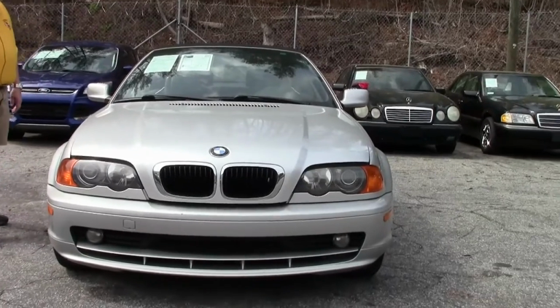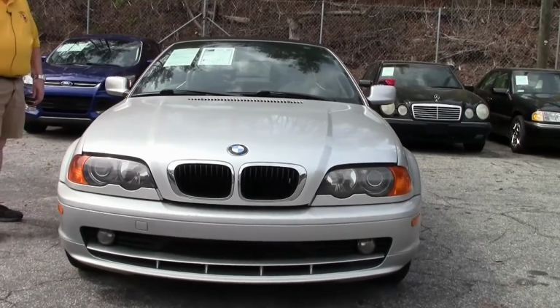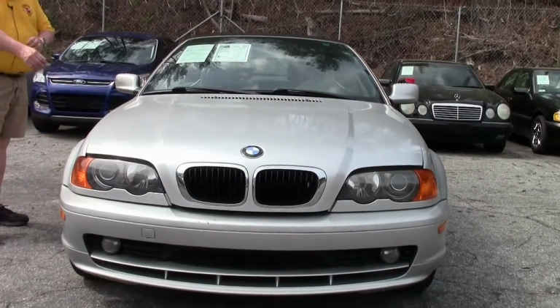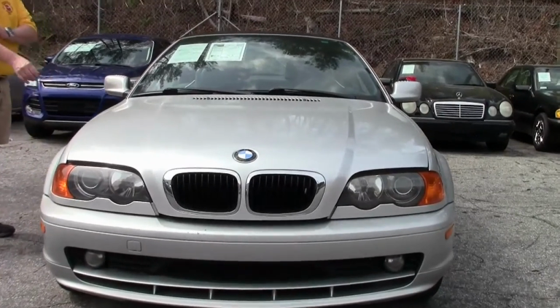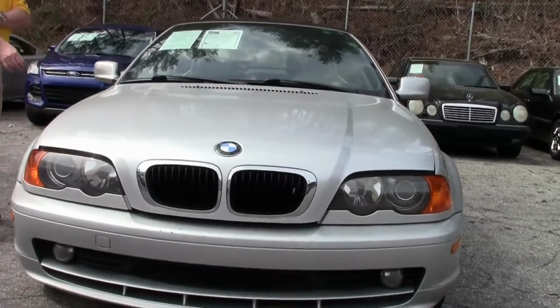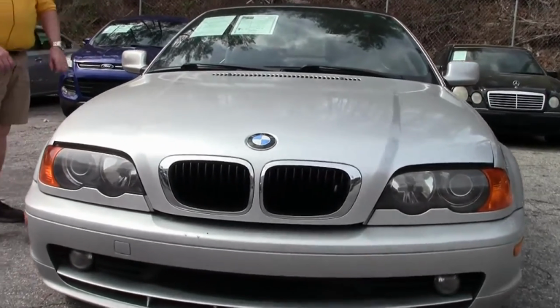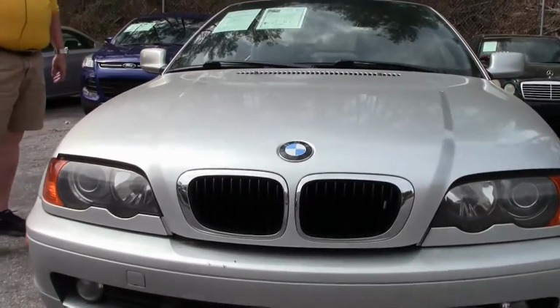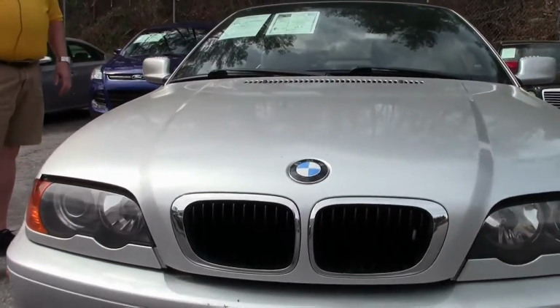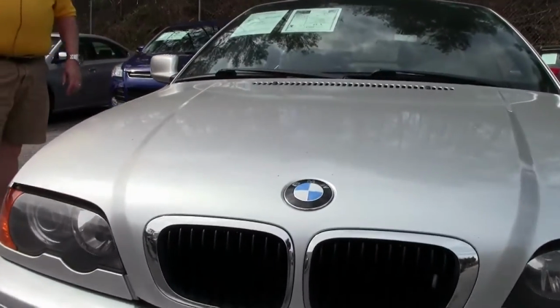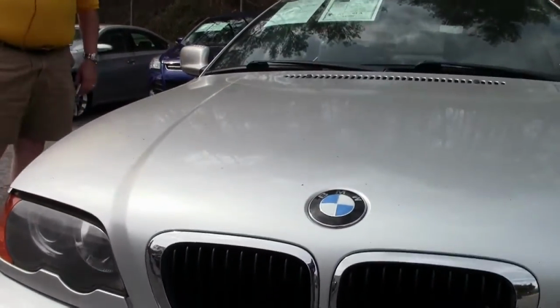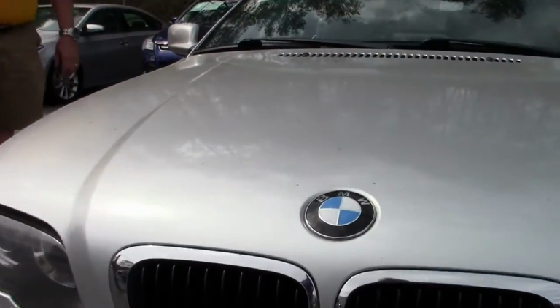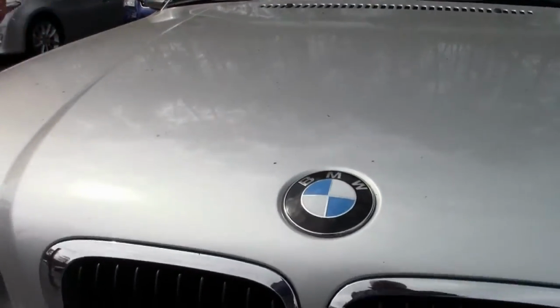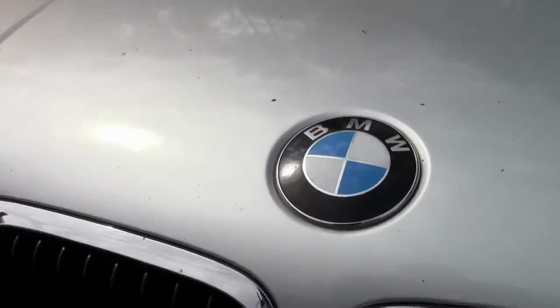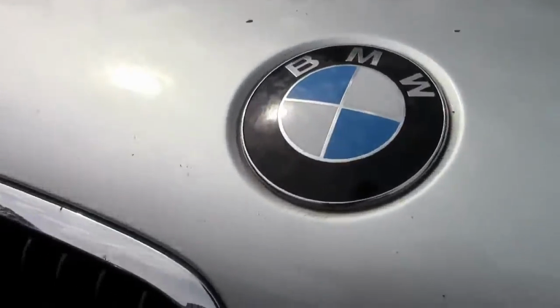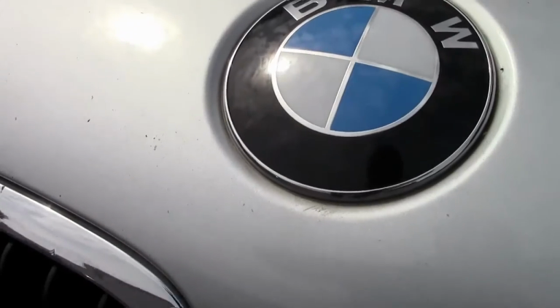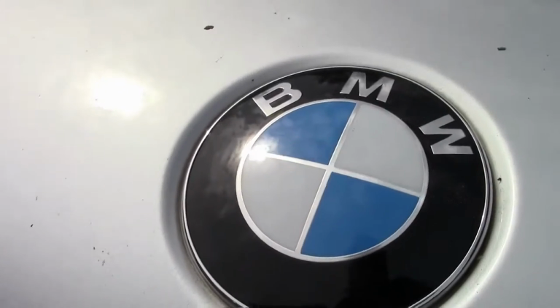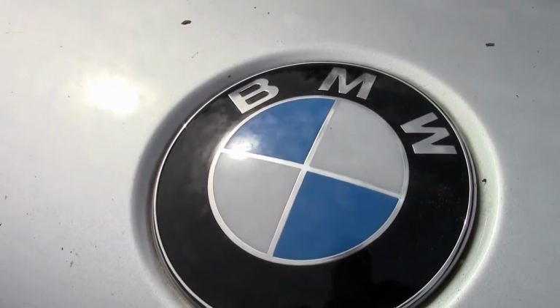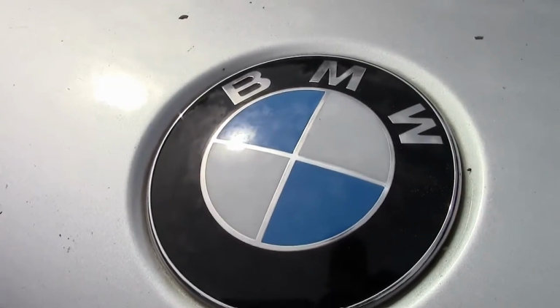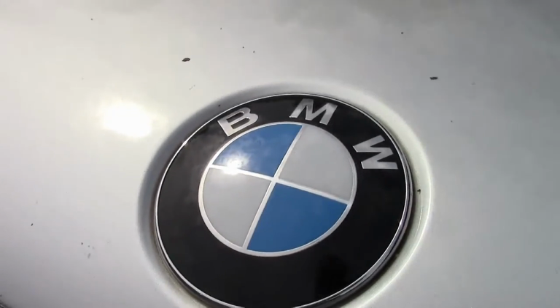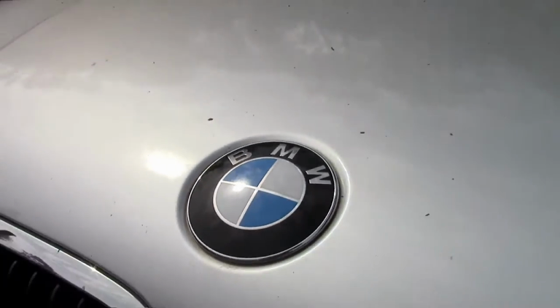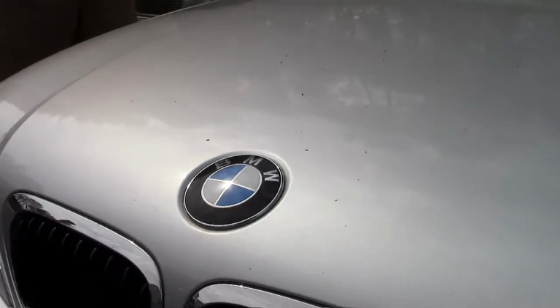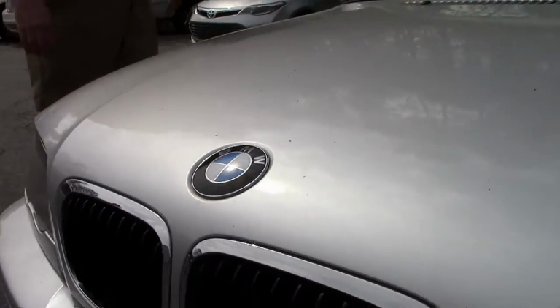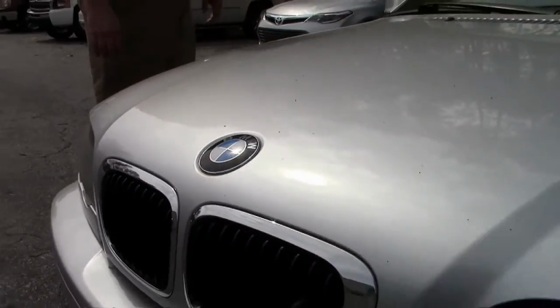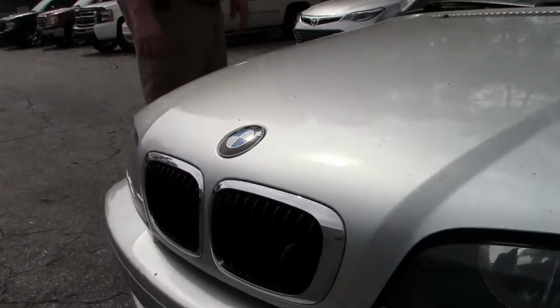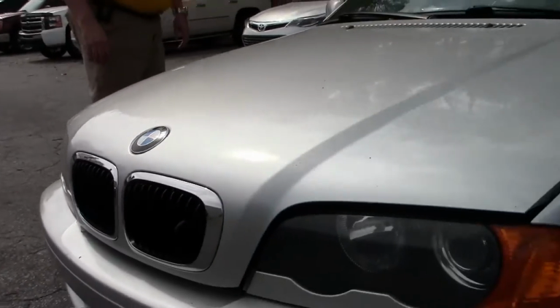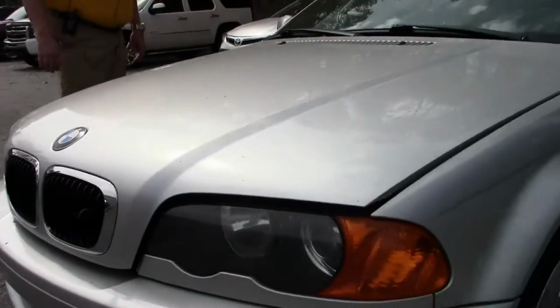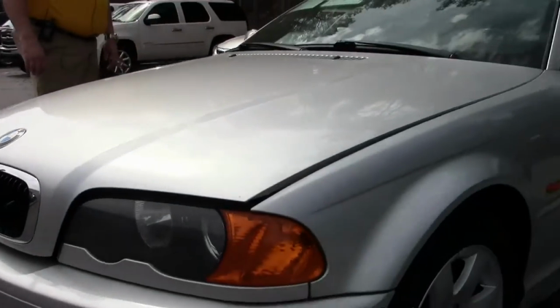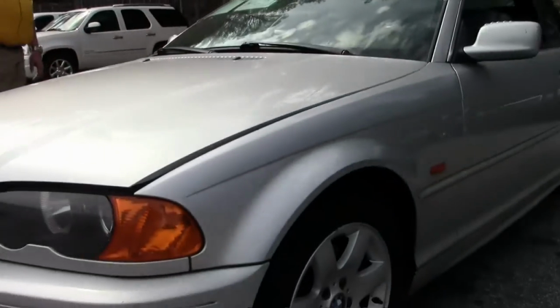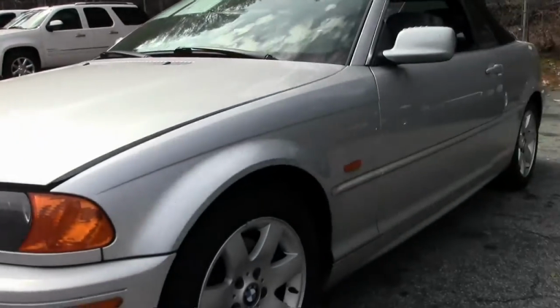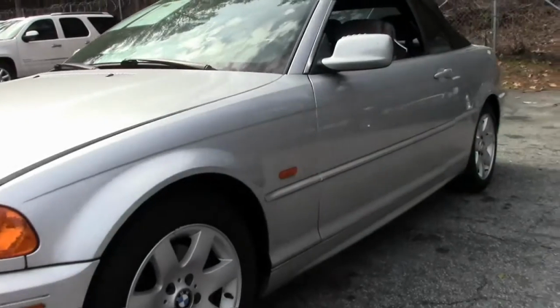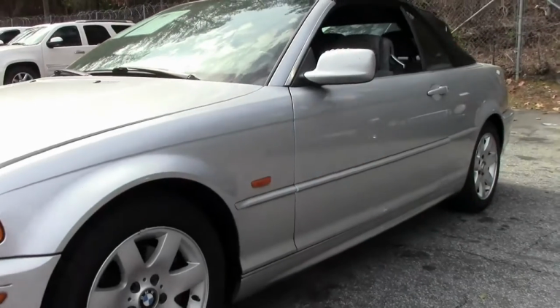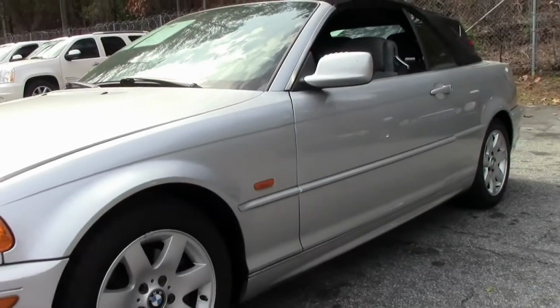It has power windows and locks, disc brakes, cruise control, tilt and telescopic steering wheel, and it's going for $49.99.